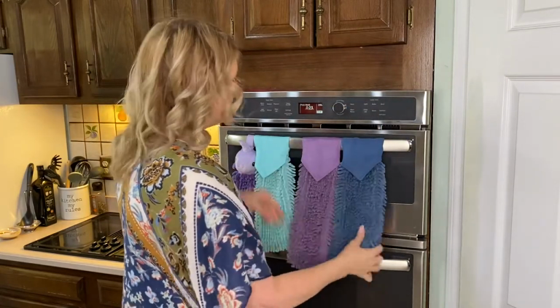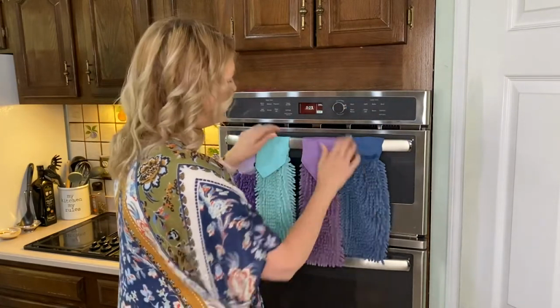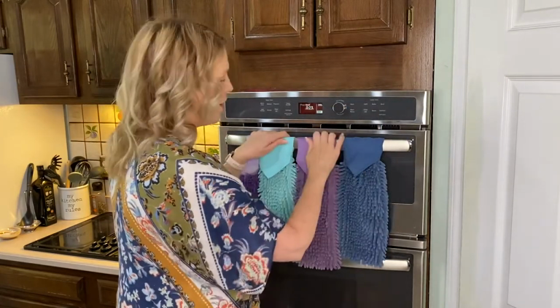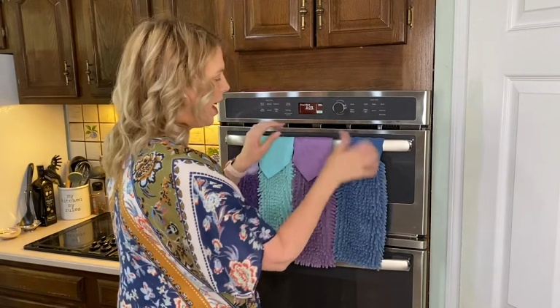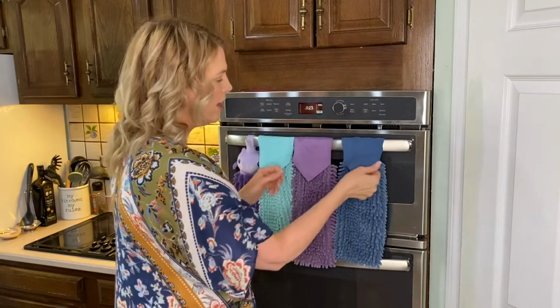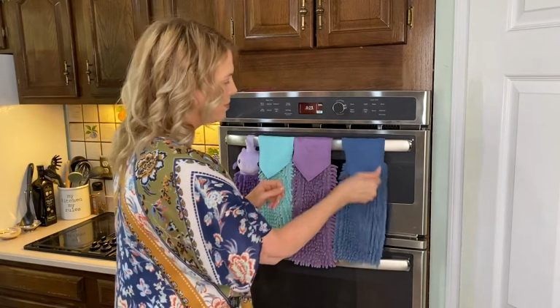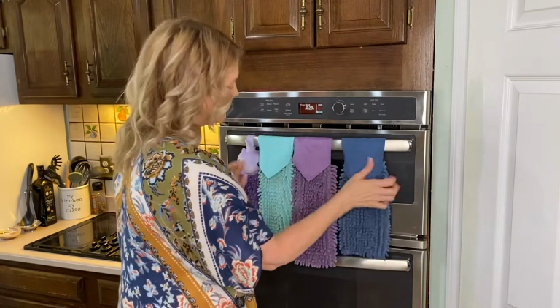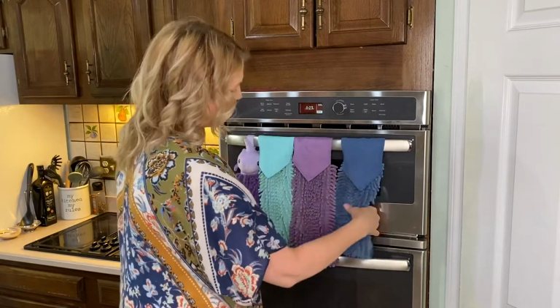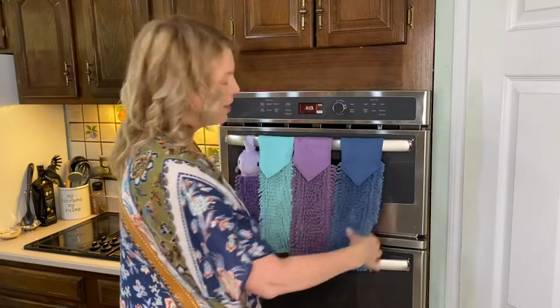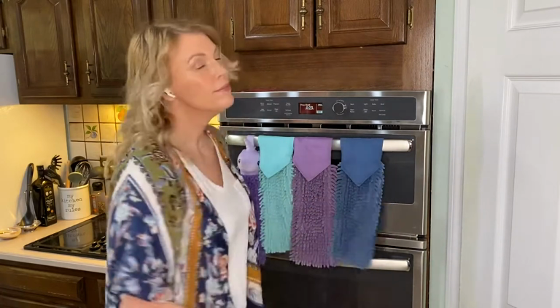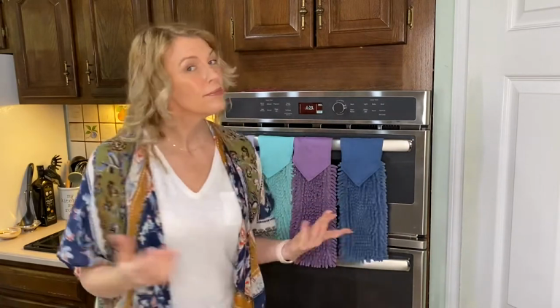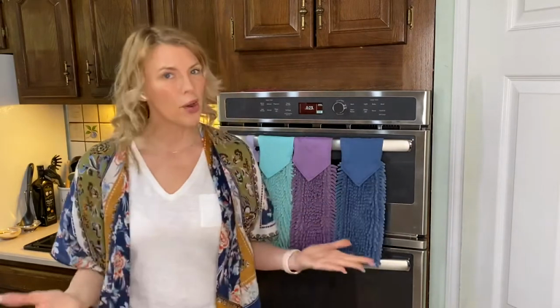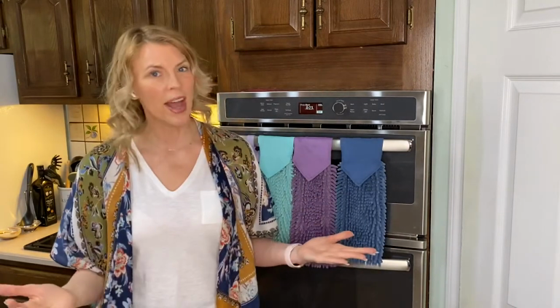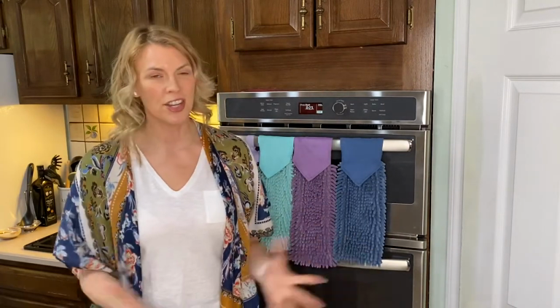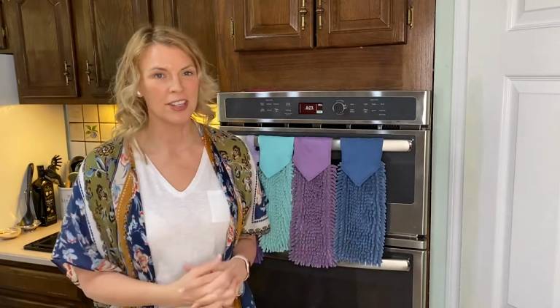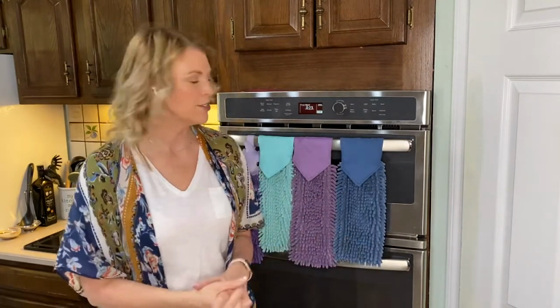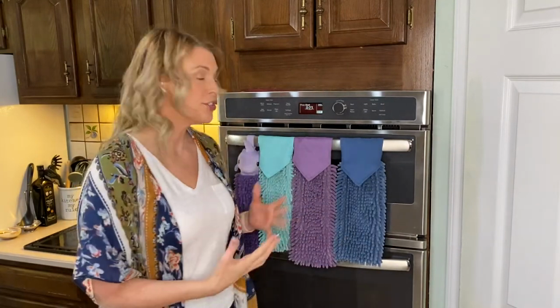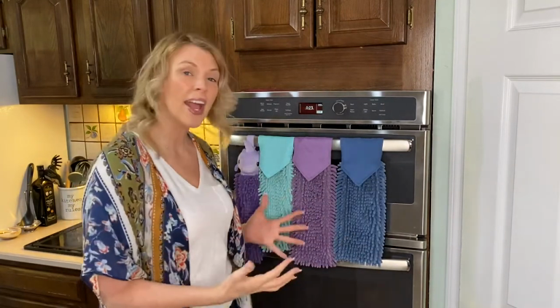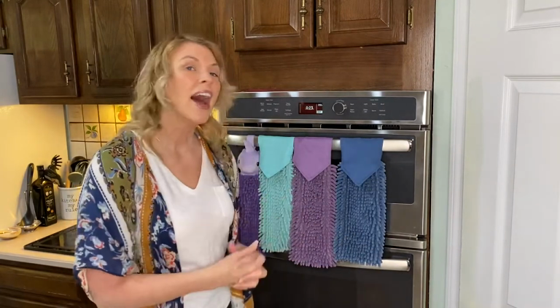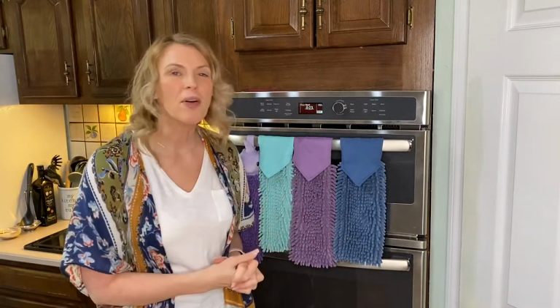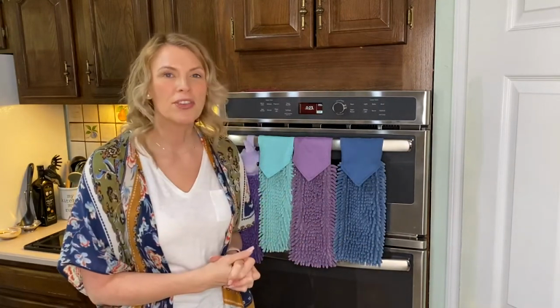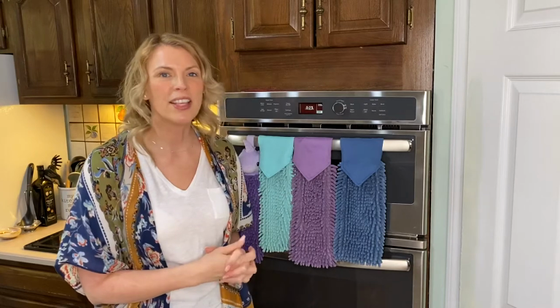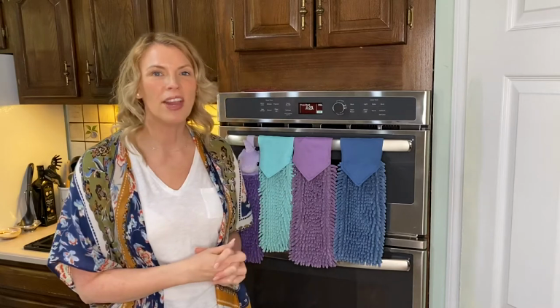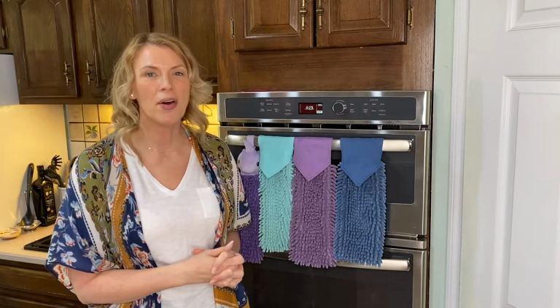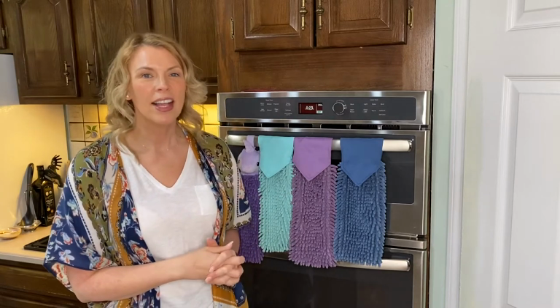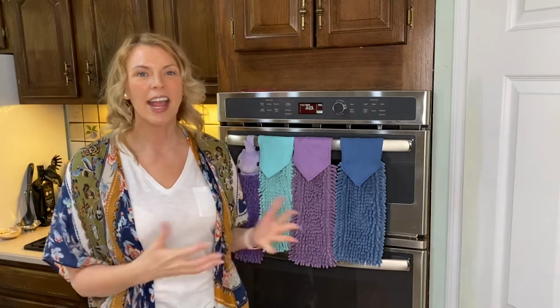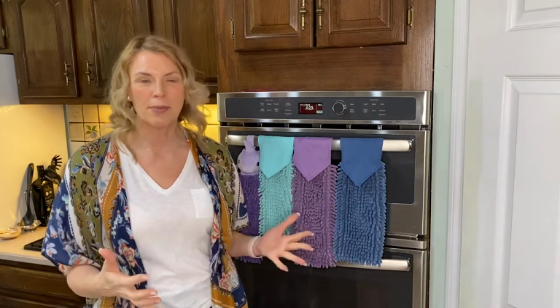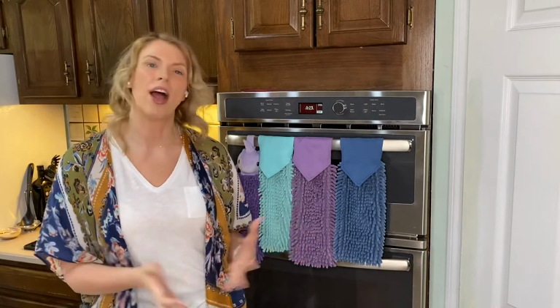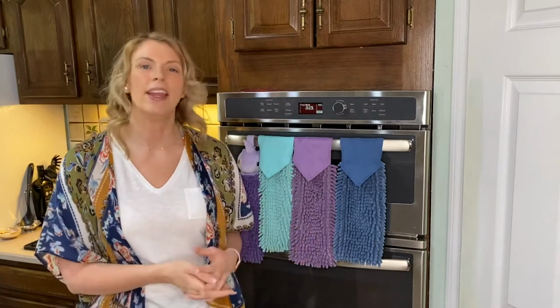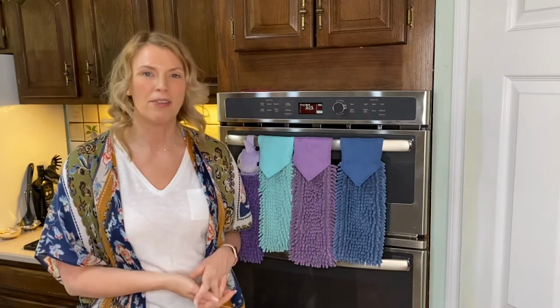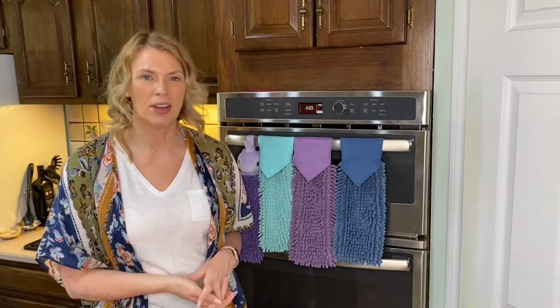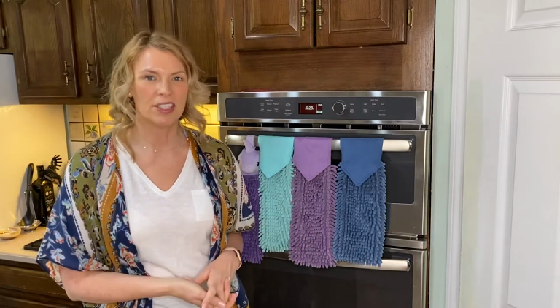Now you have it — the Norwex chenille towels. Enjoy. I hope you've enjoyed this video. Like and subscribe and have a wonderful day.